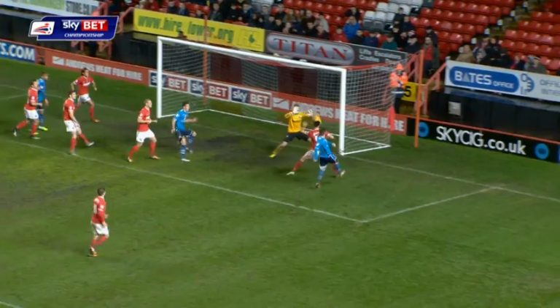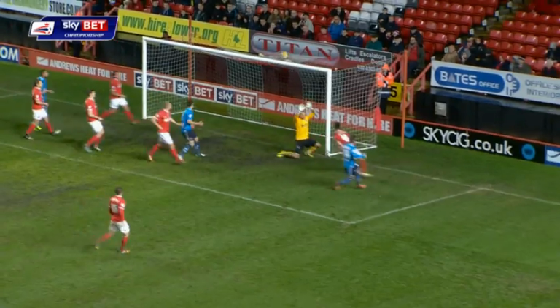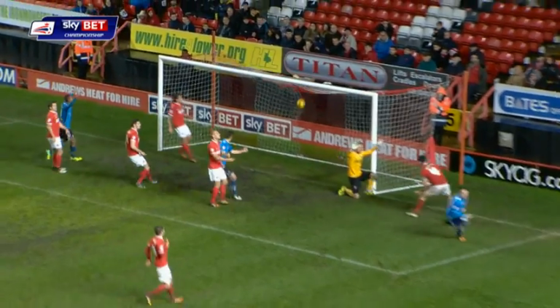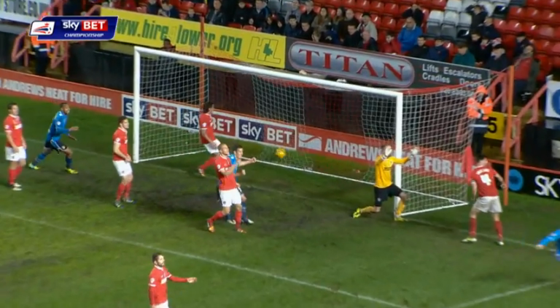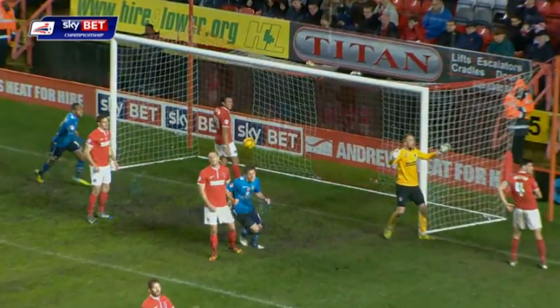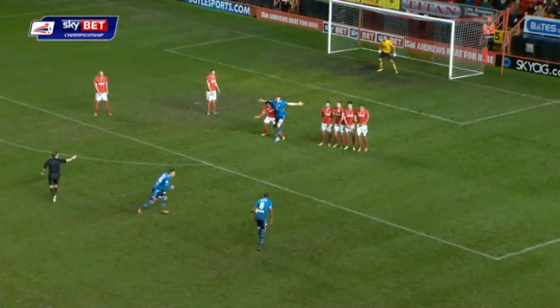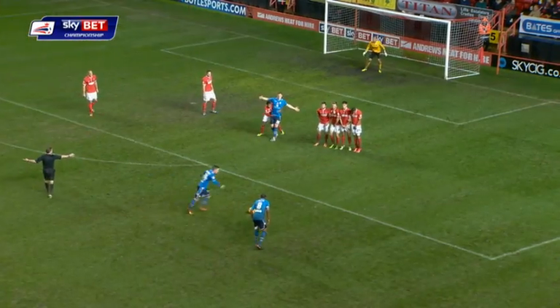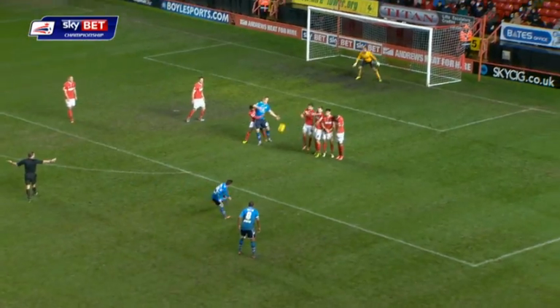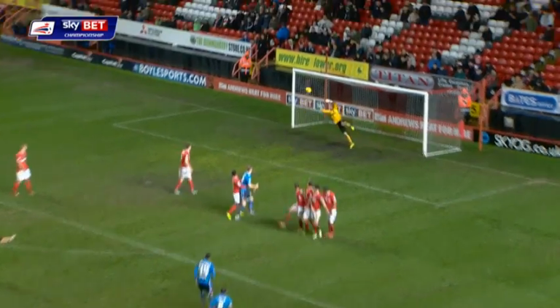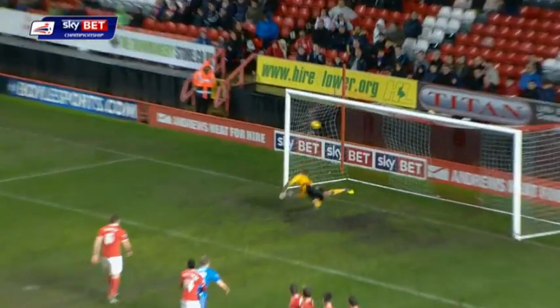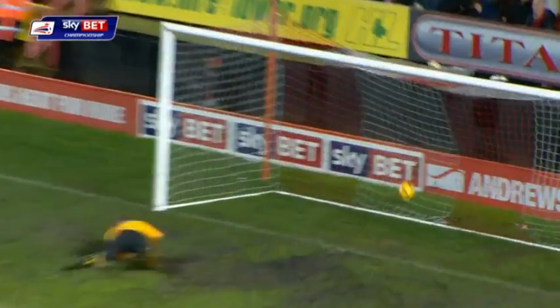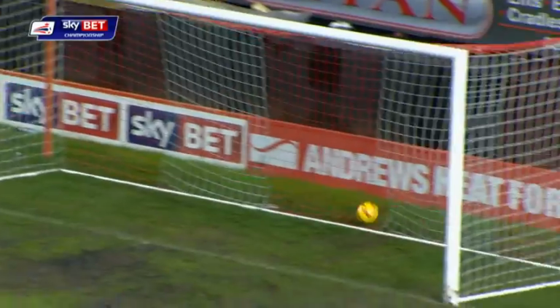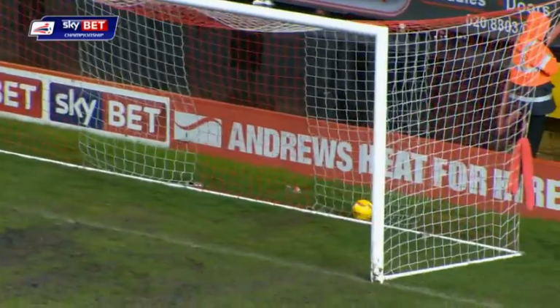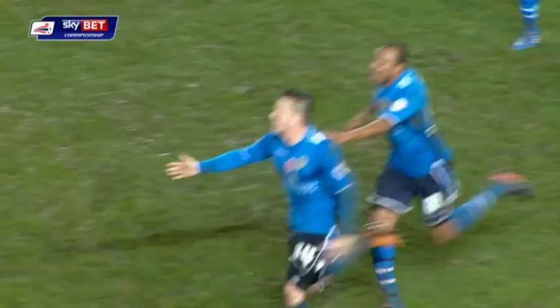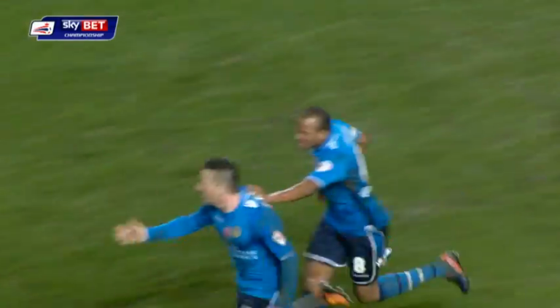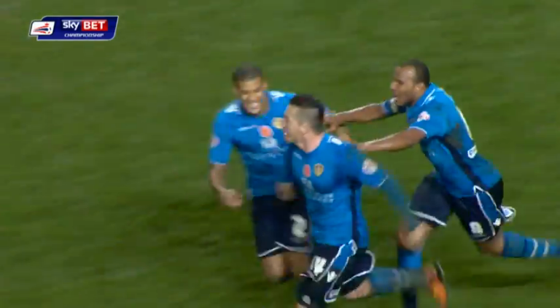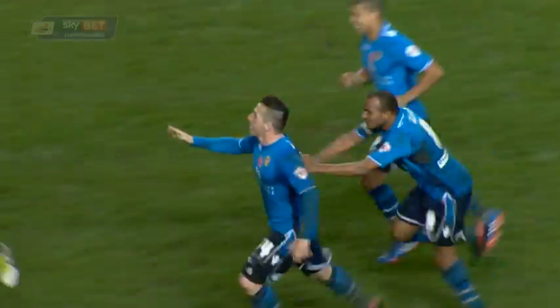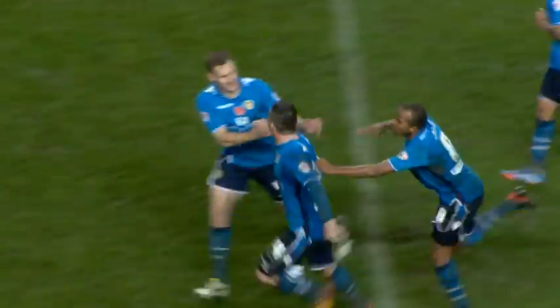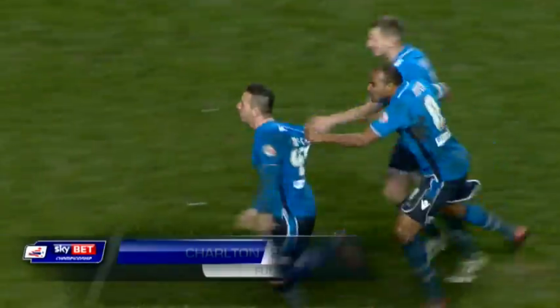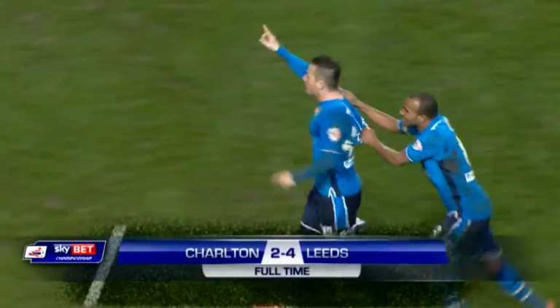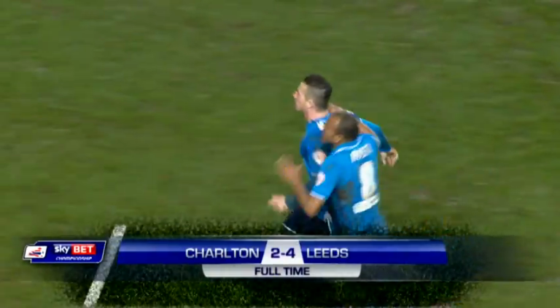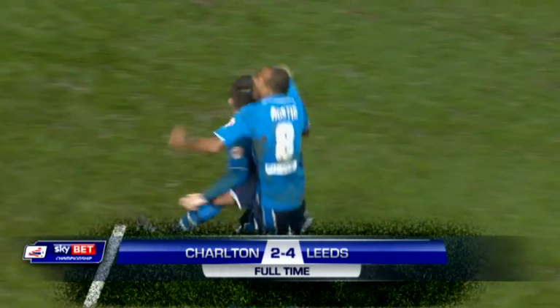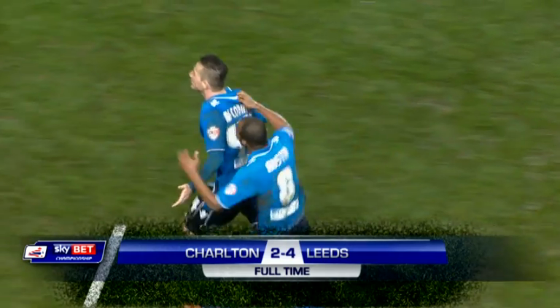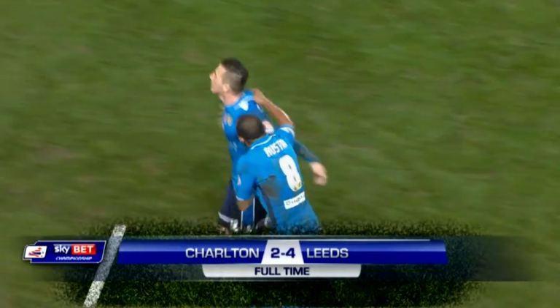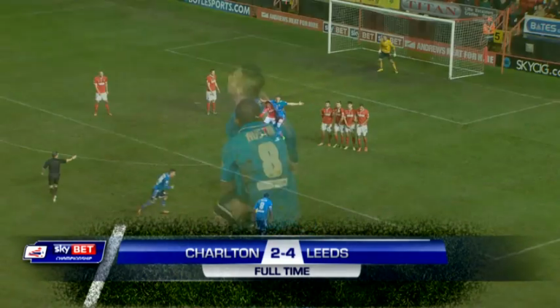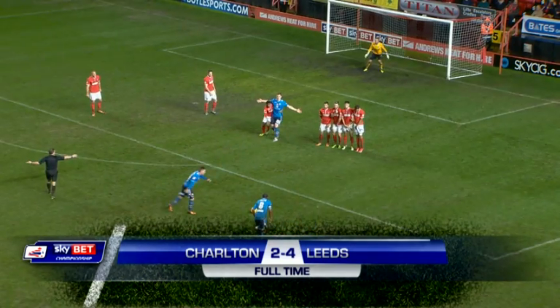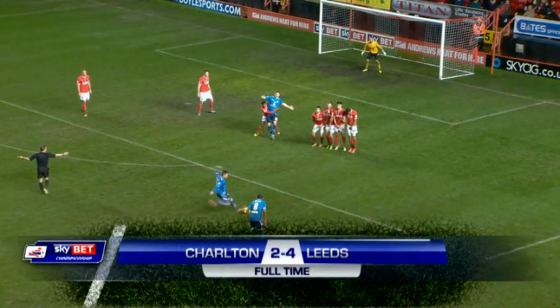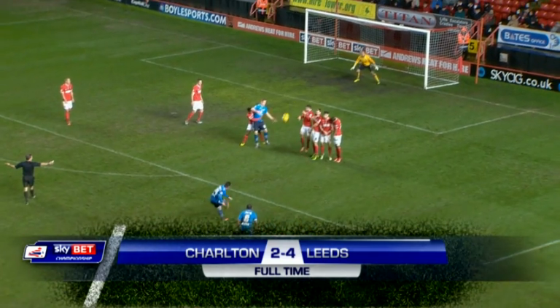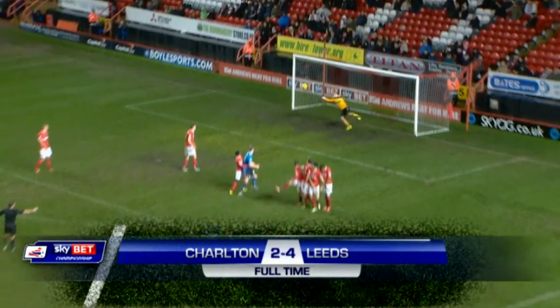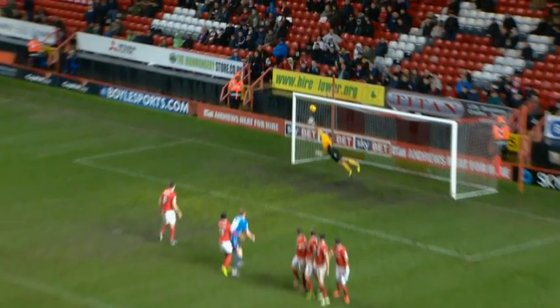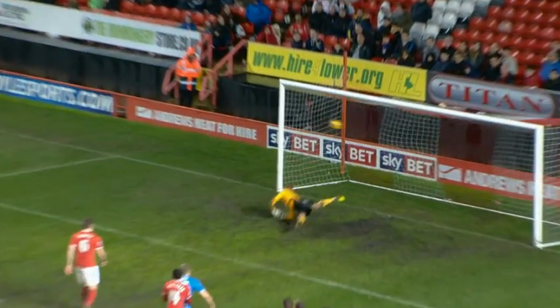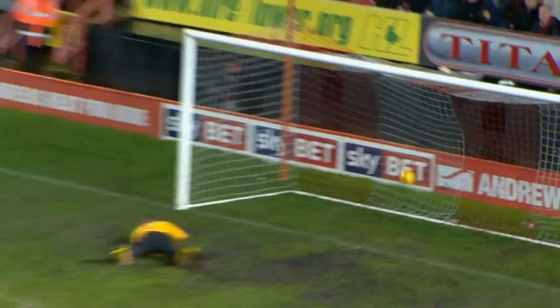Leeds United win and McCormack caps a perfect evening! How about that? Four goals — no doubting who the hero for Leeds is. That is exquisite!